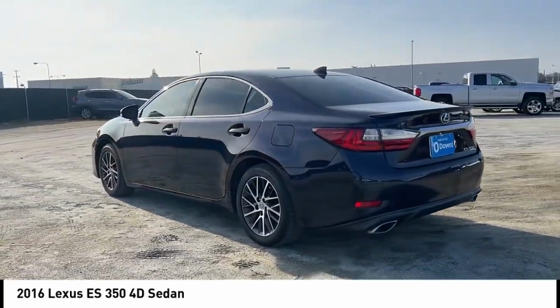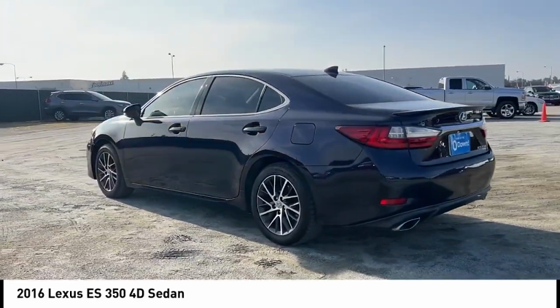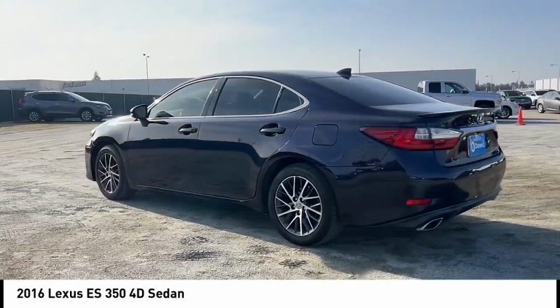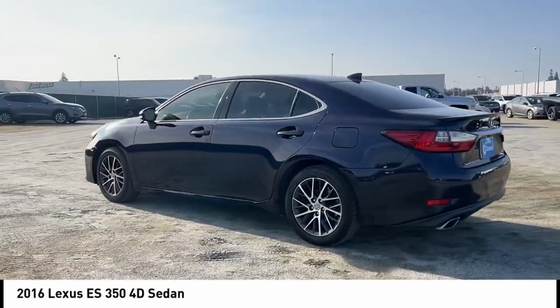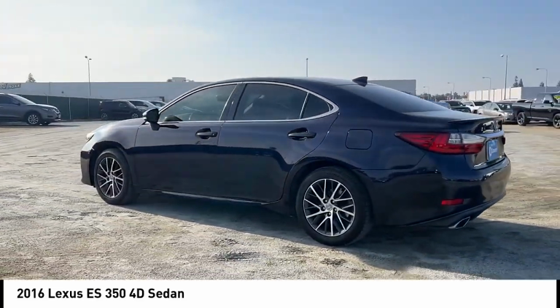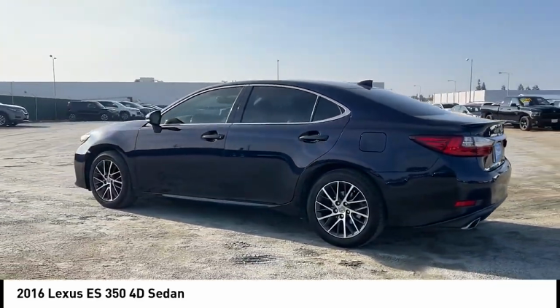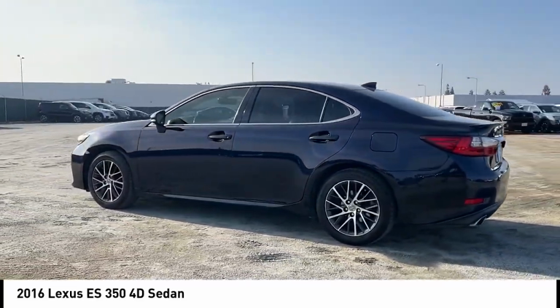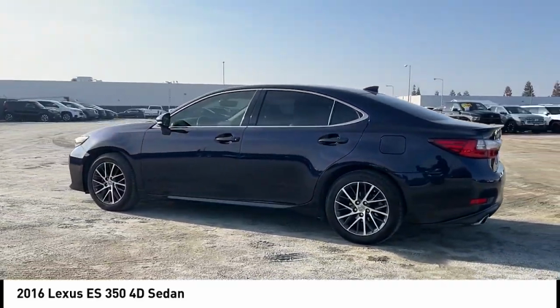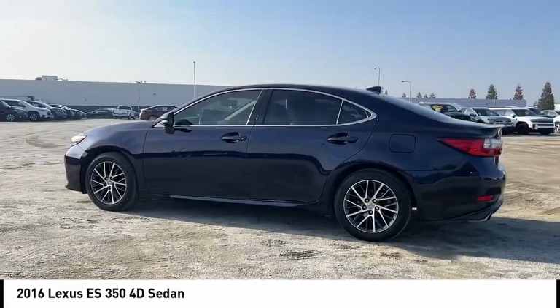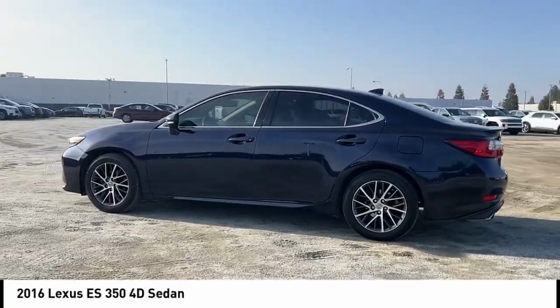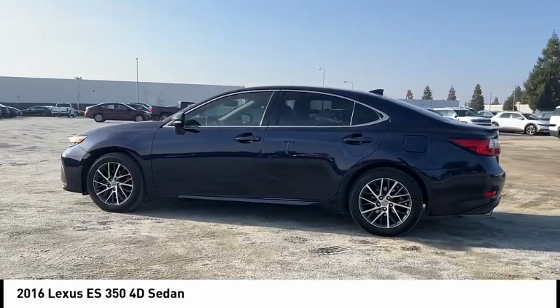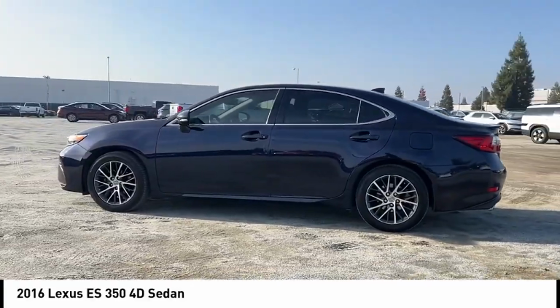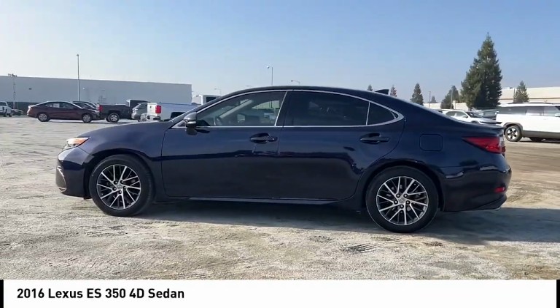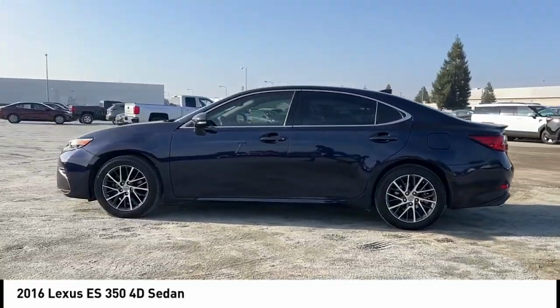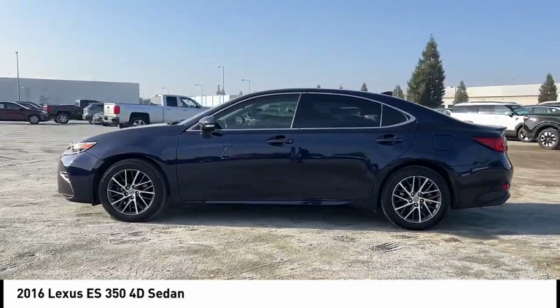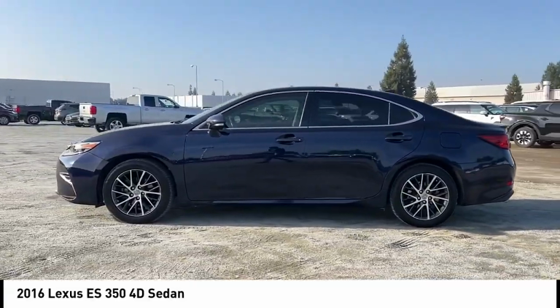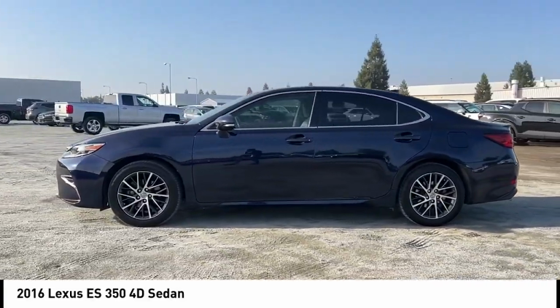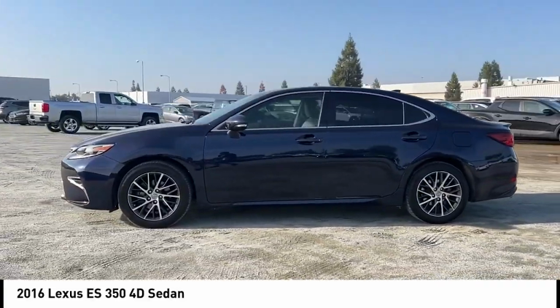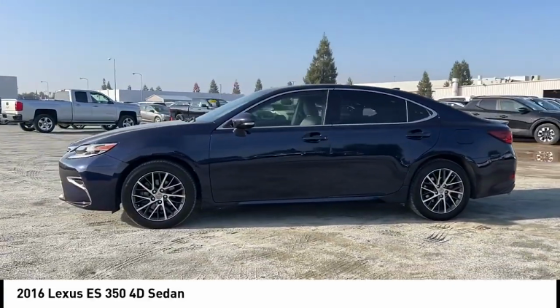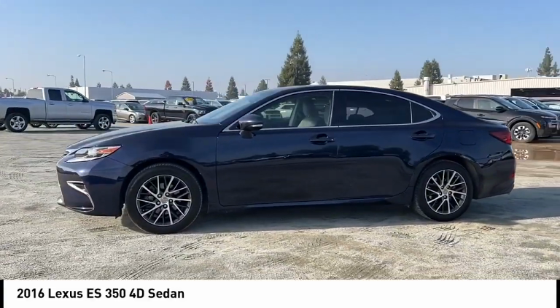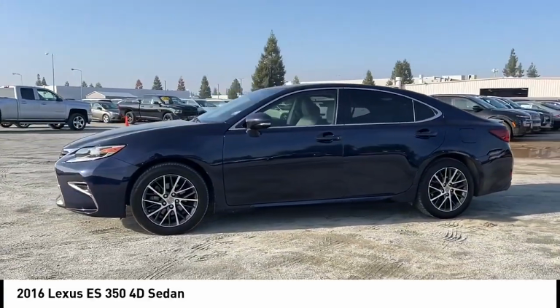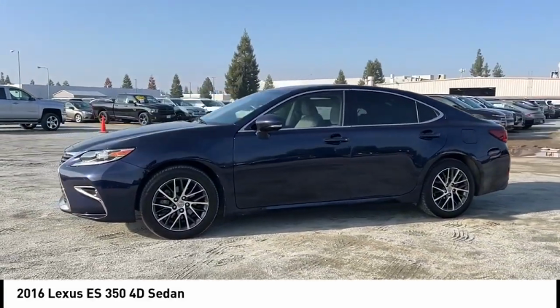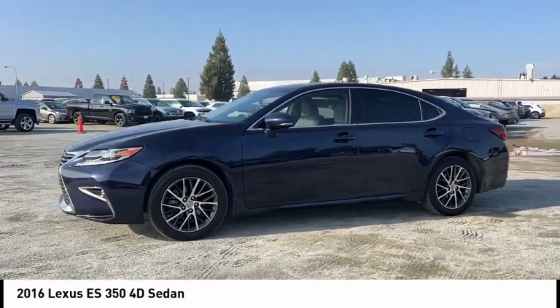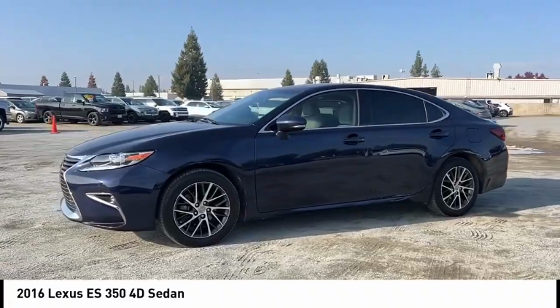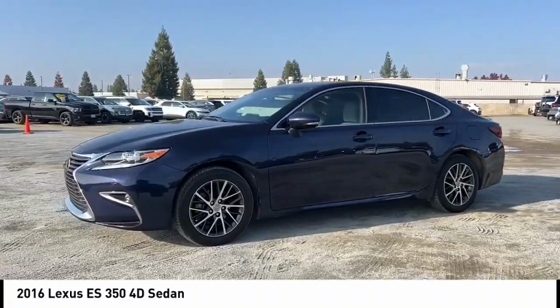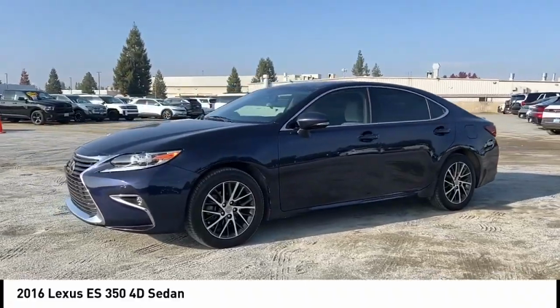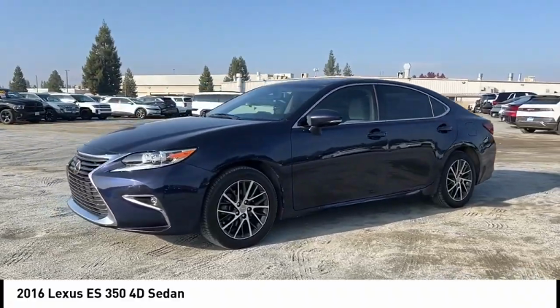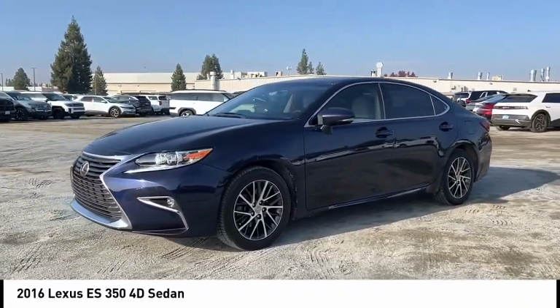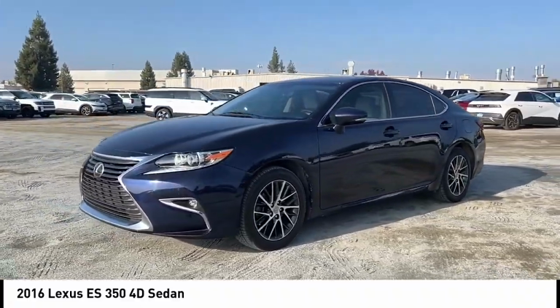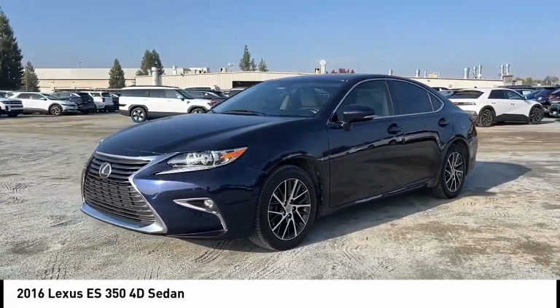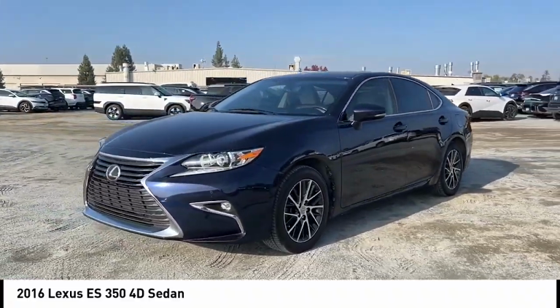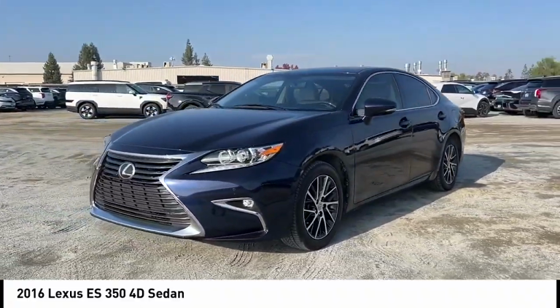This vehicle has less than 60,000 miles. Here are some of this vehicle's great options: alloy wheels, brake assist, remote keyless entry, fog lights, and four-wheel disc brakes.